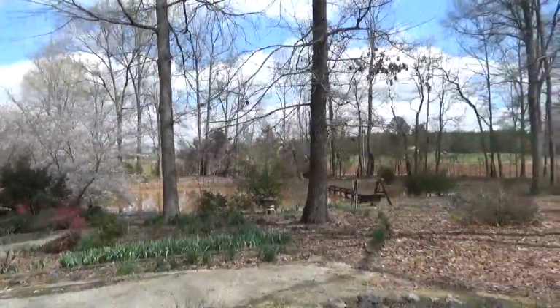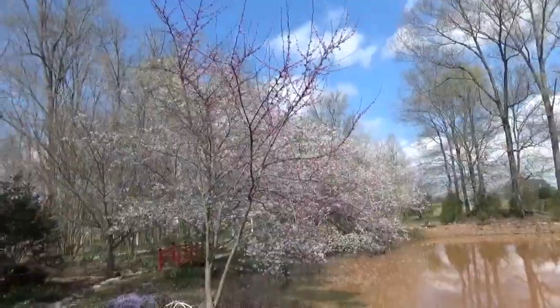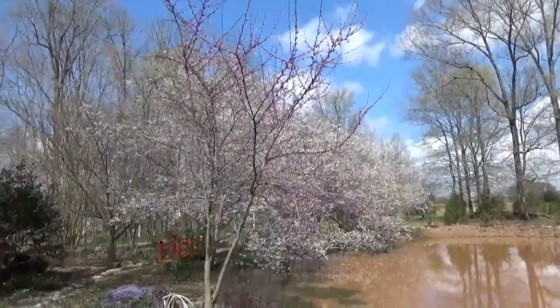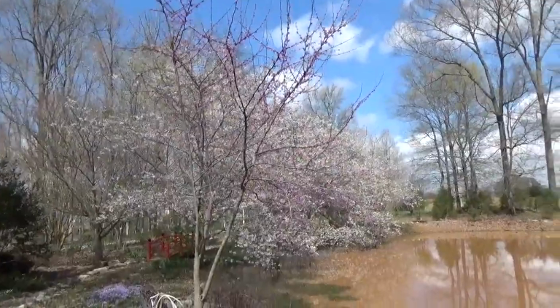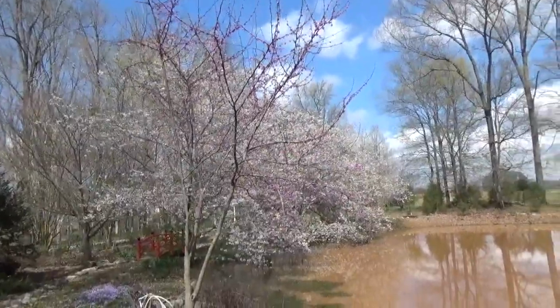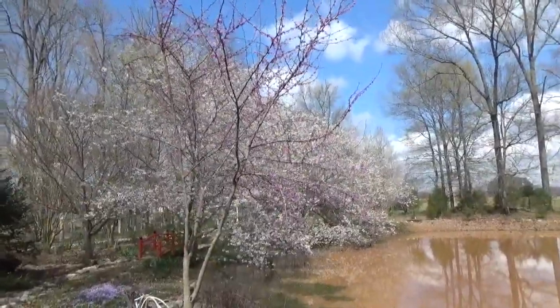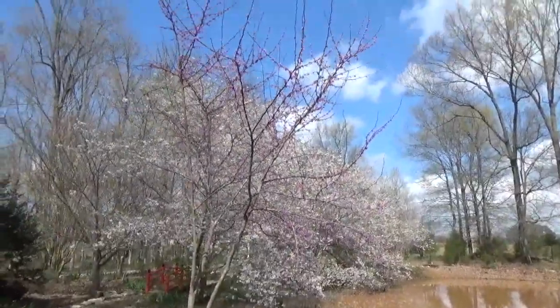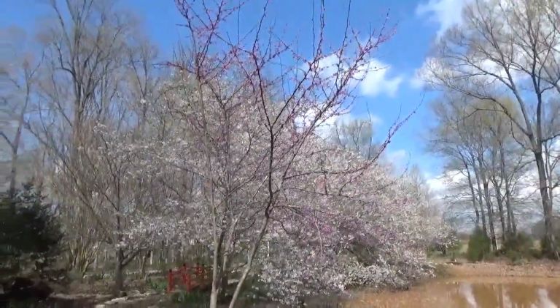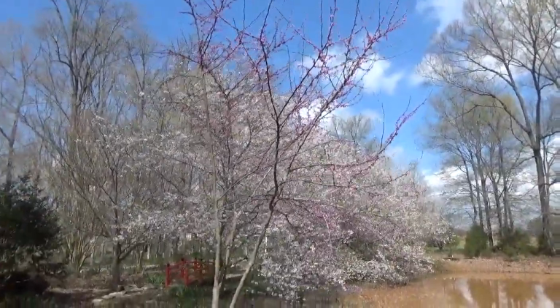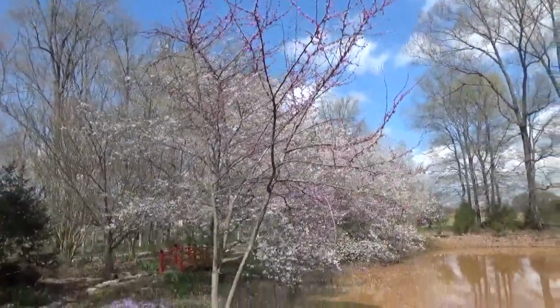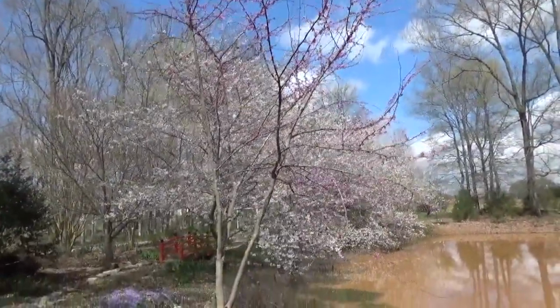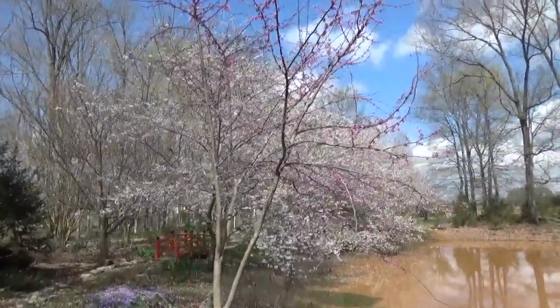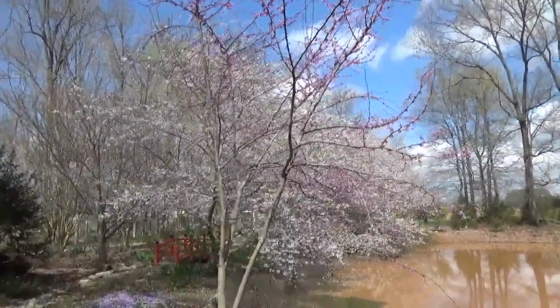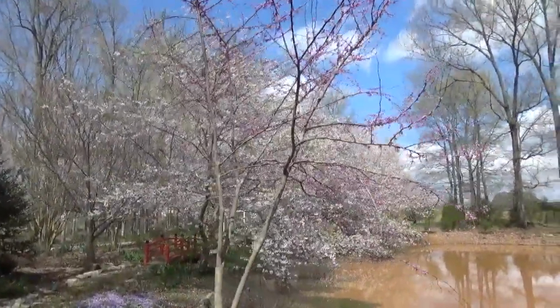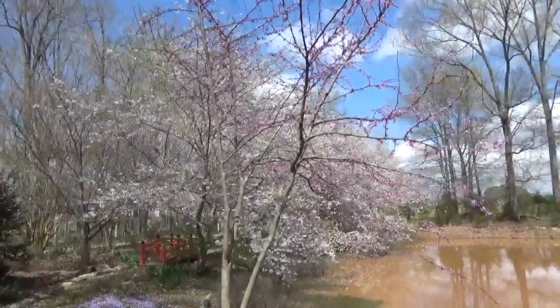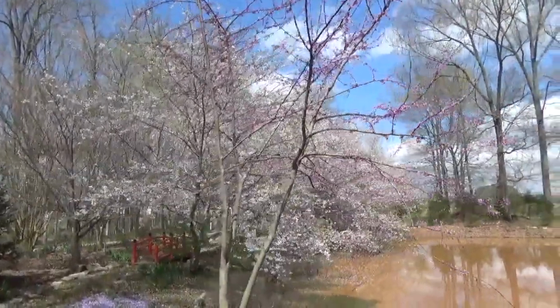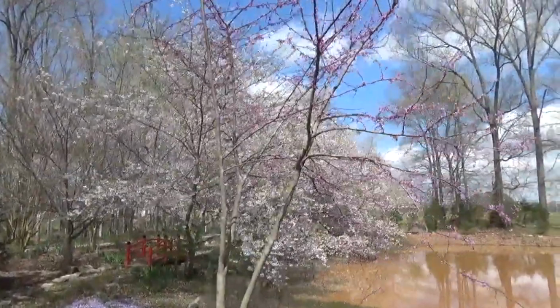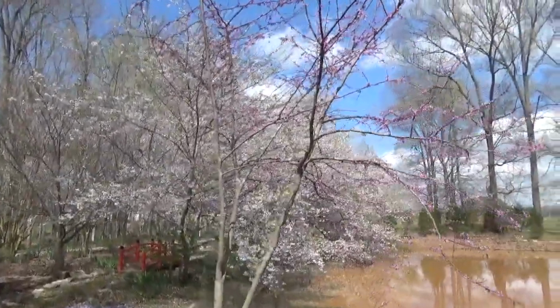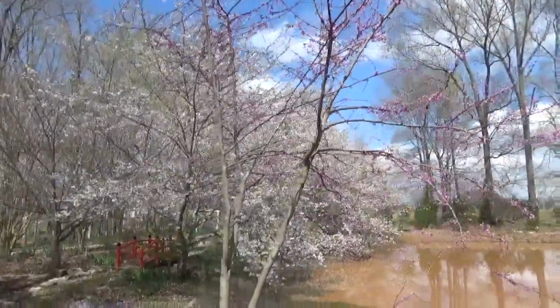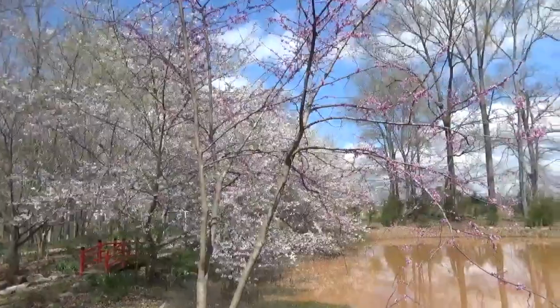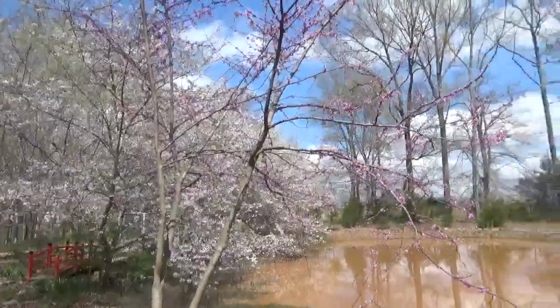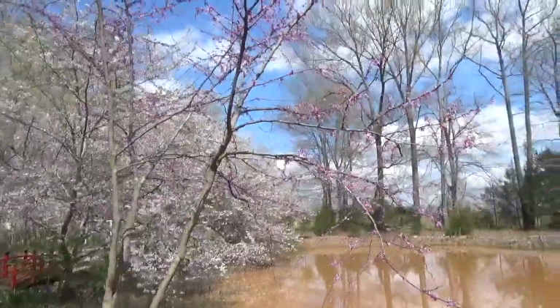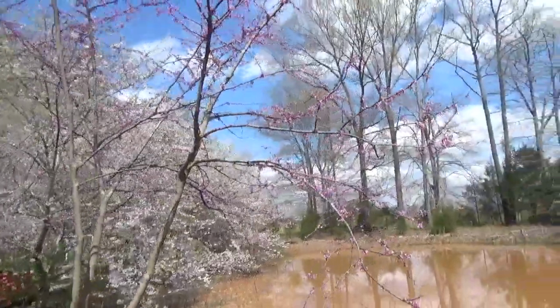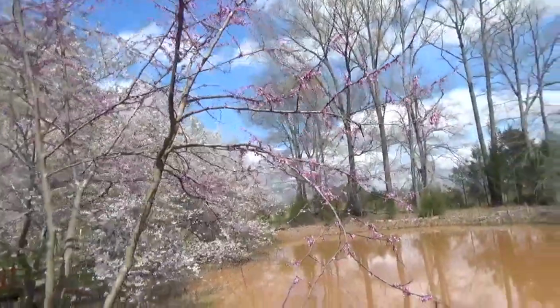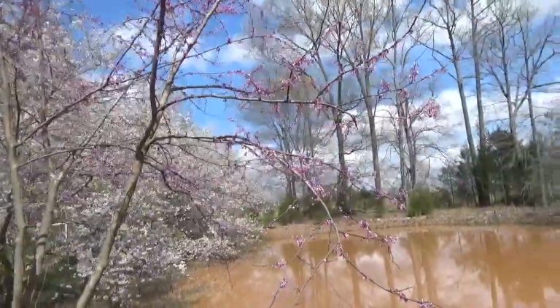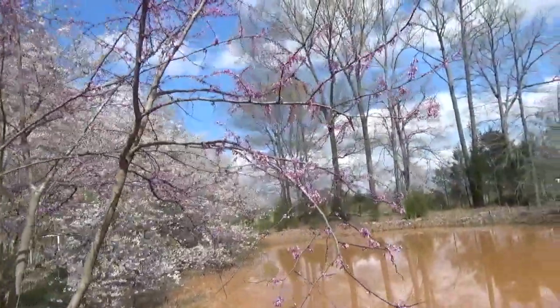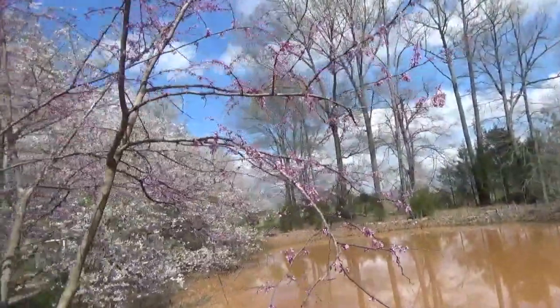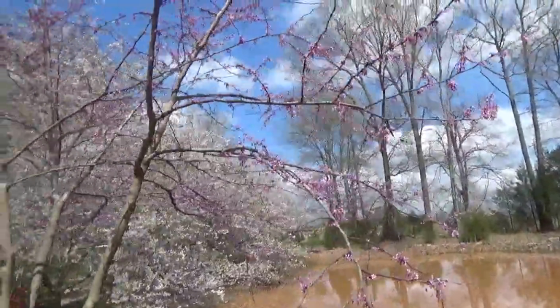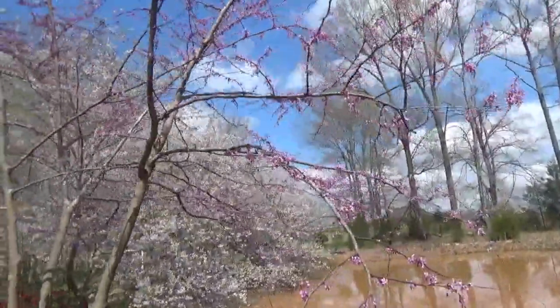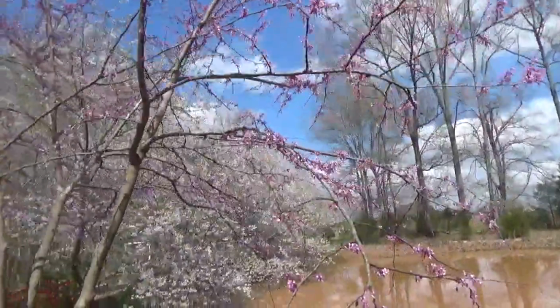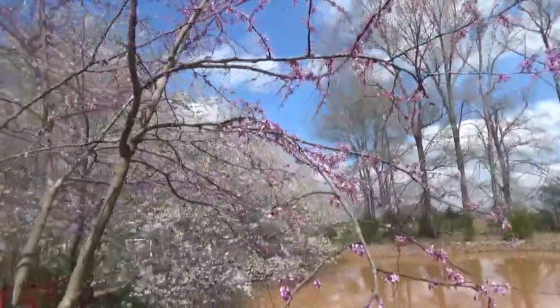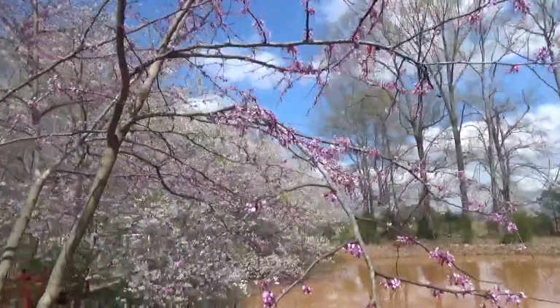Now this first tree we come to is called a redbud, and it too is an early spring bloomer that has no leaves on it yet — it just has its flowers.